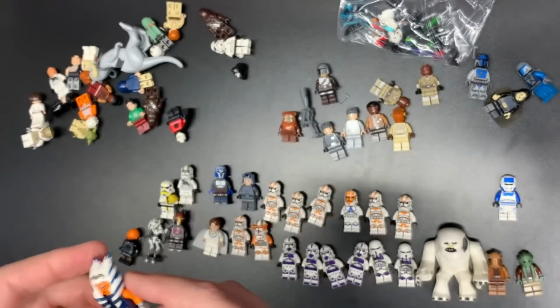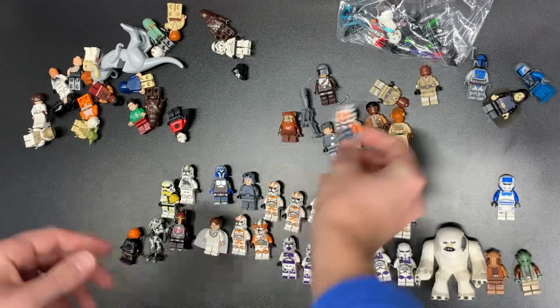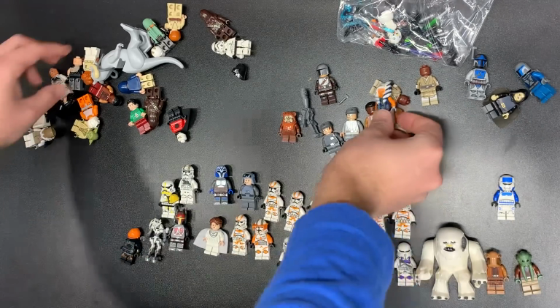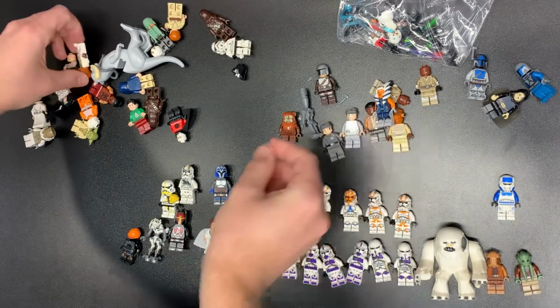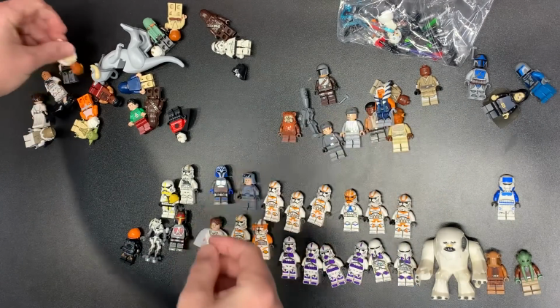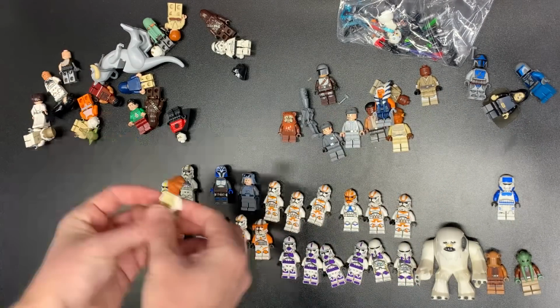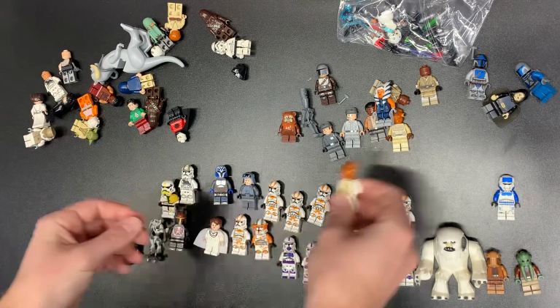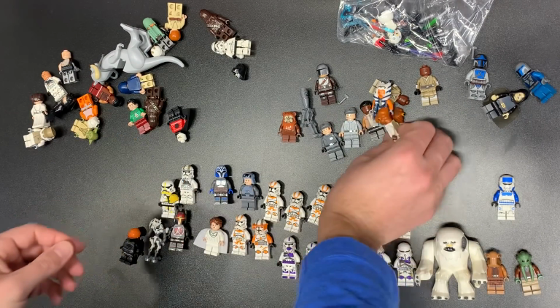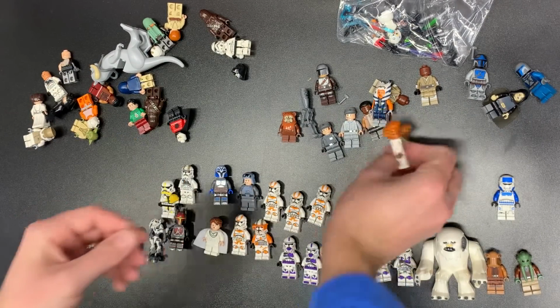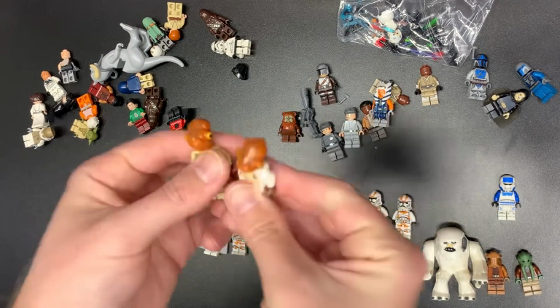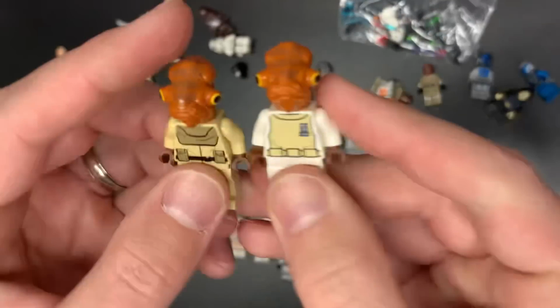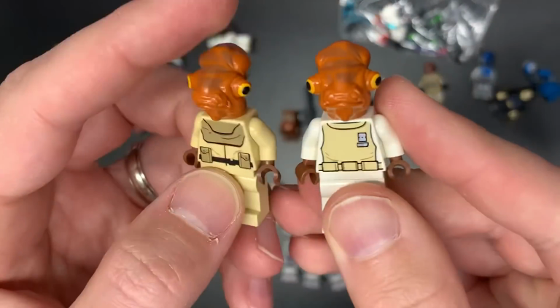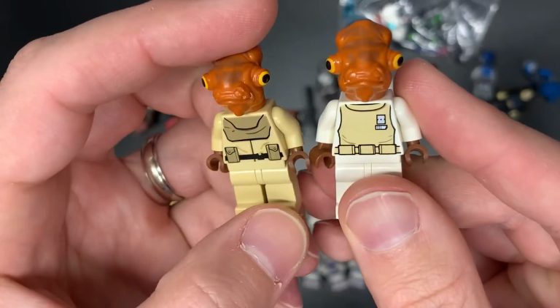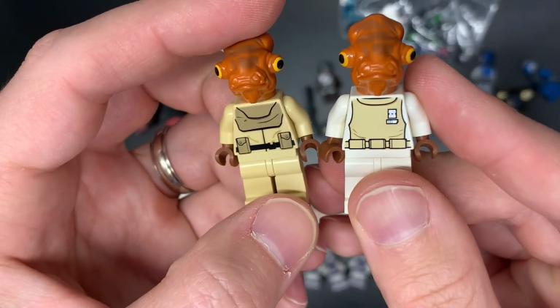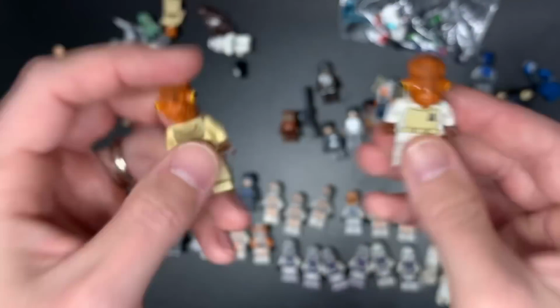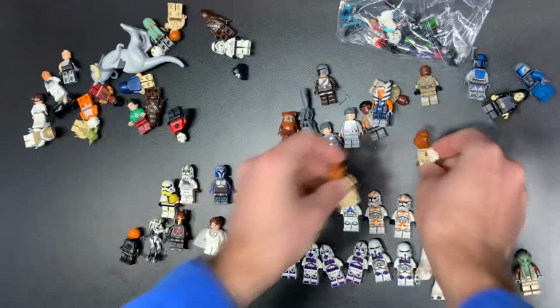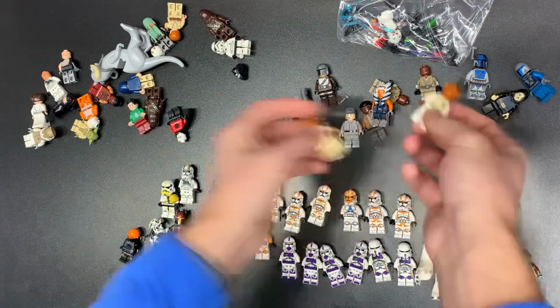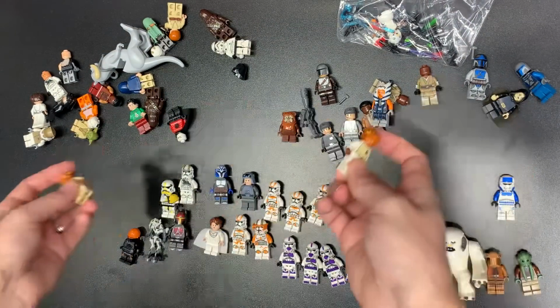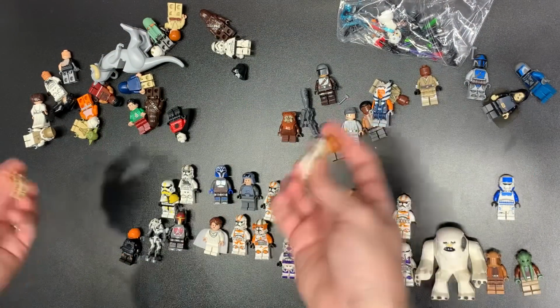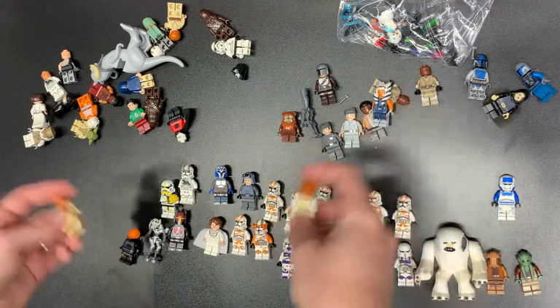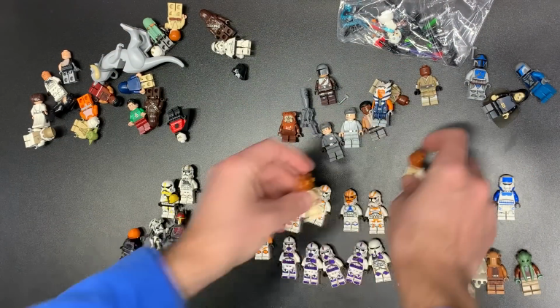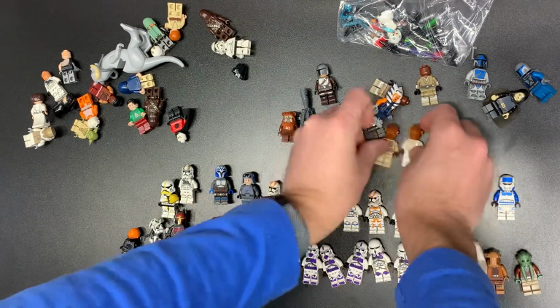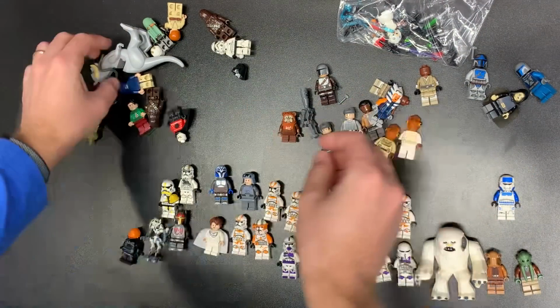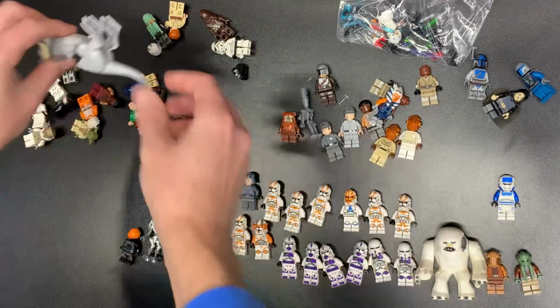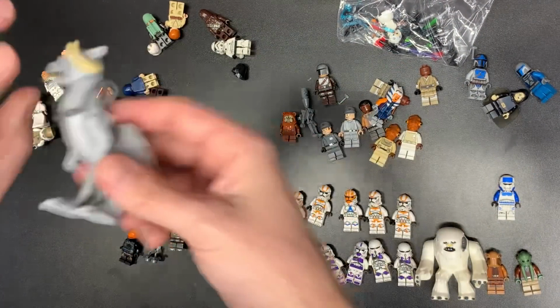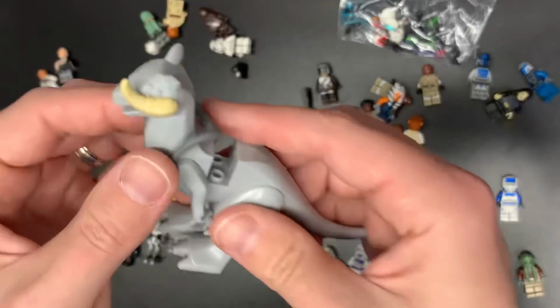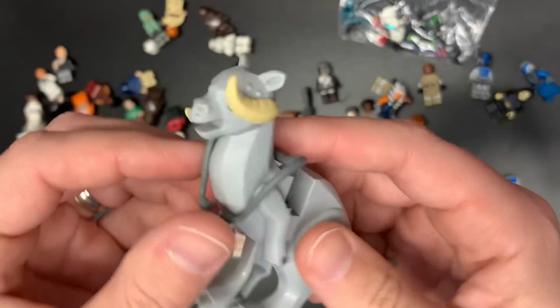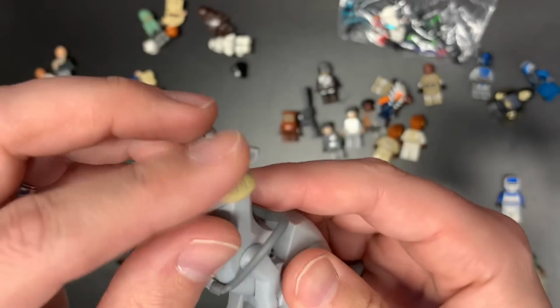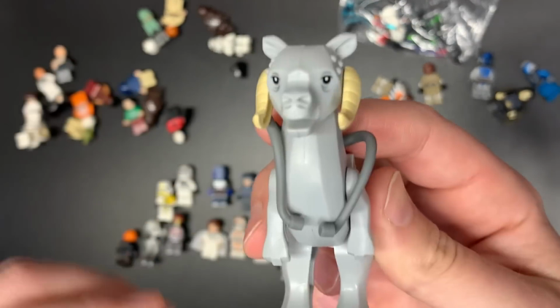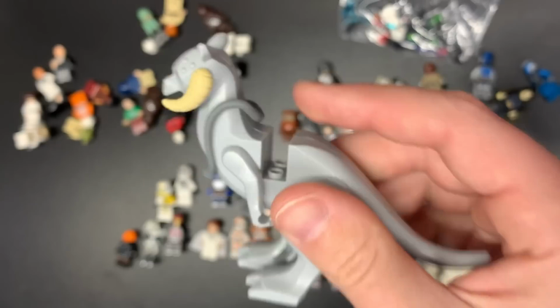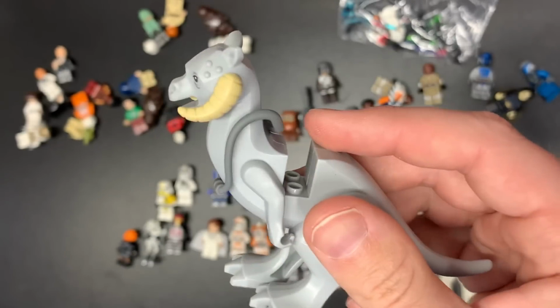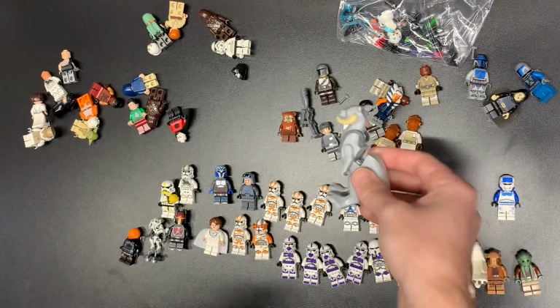We do also have an Ahsoka and — oh, maybe it was Mon Calamari Officer and Ackbar. Because Mon Mothma's in here, that would make sense. We do also have a Tauntaun with bridle and both of his horns, which is great.